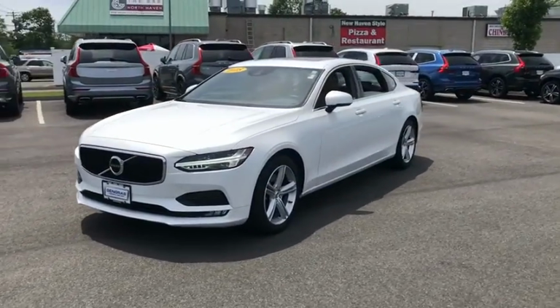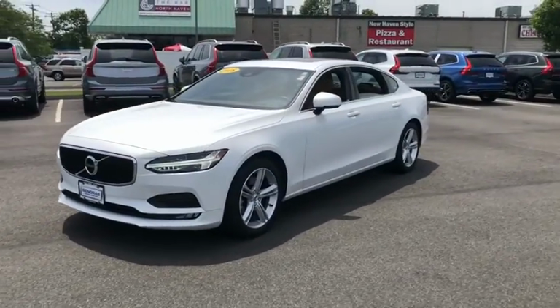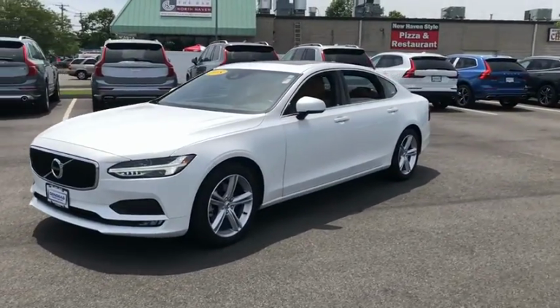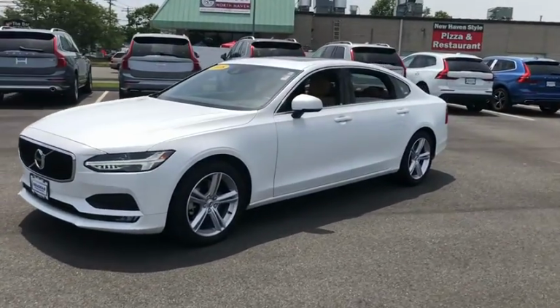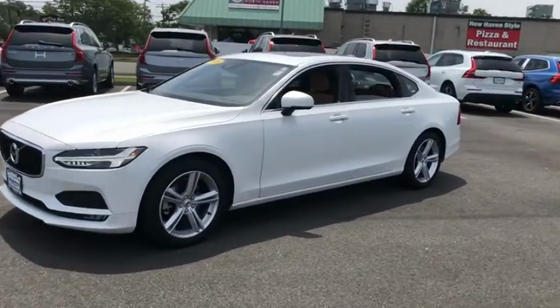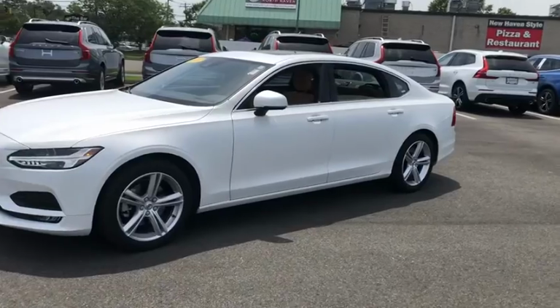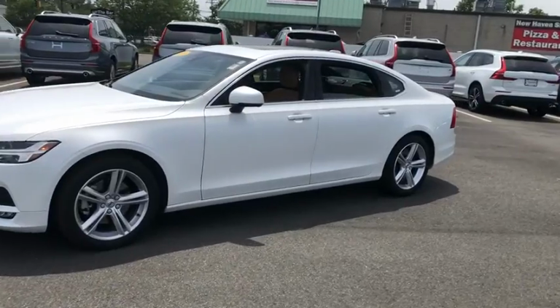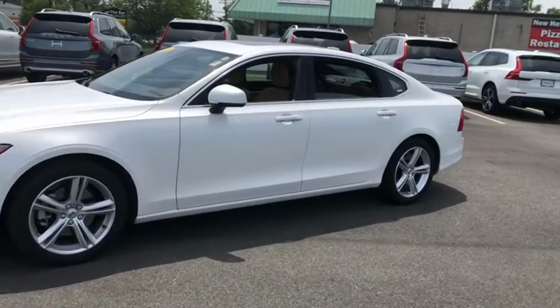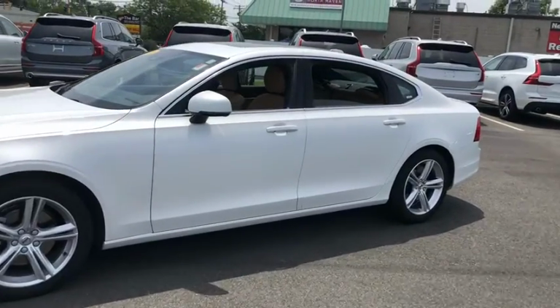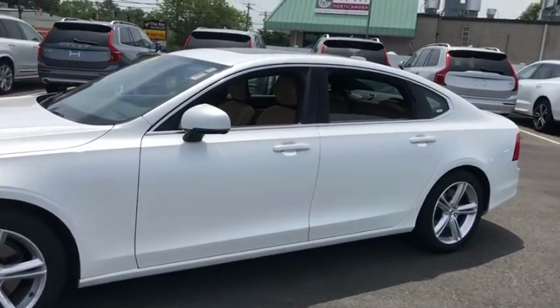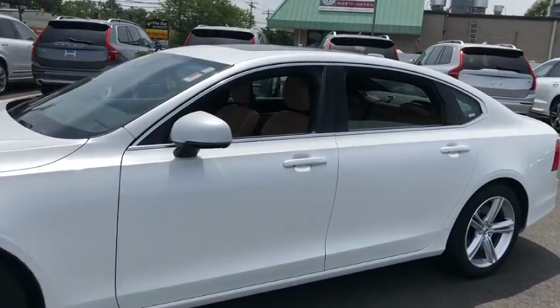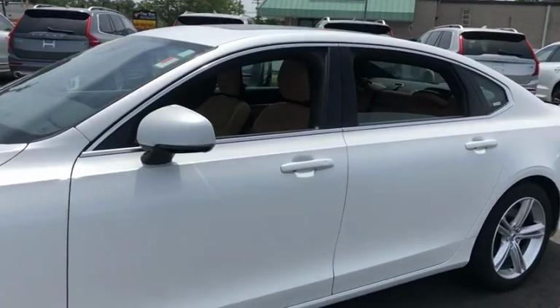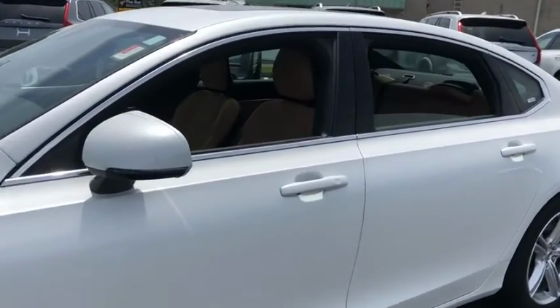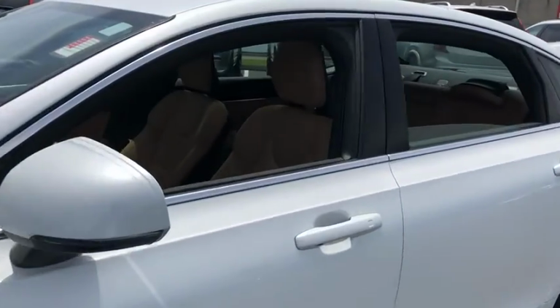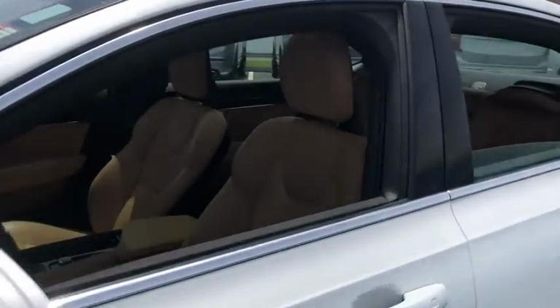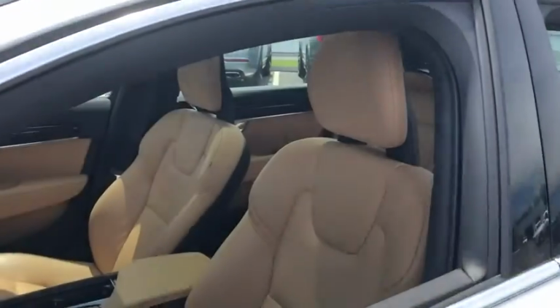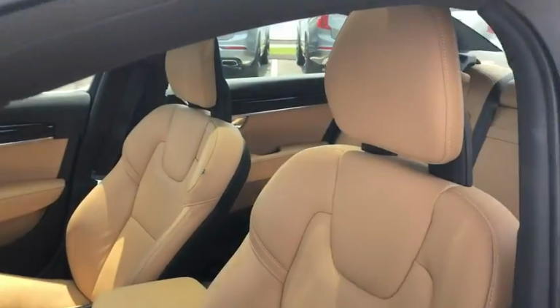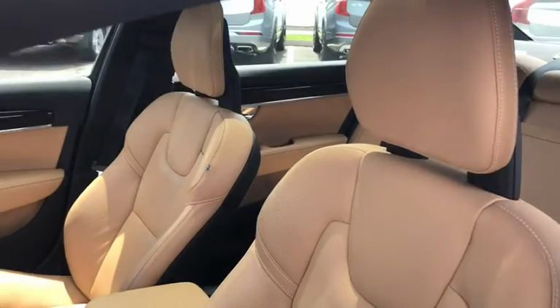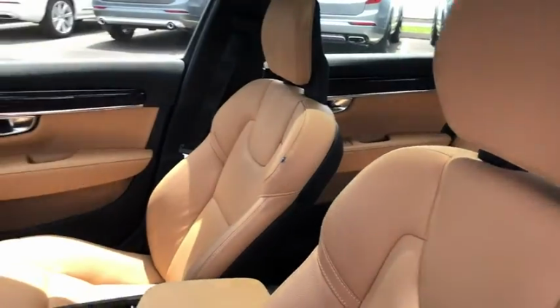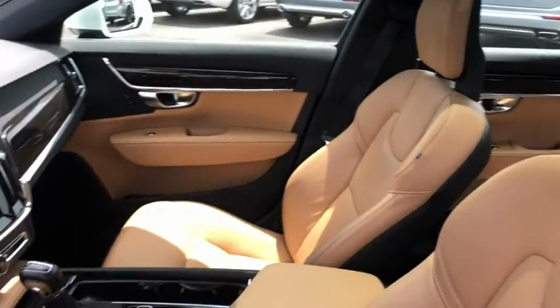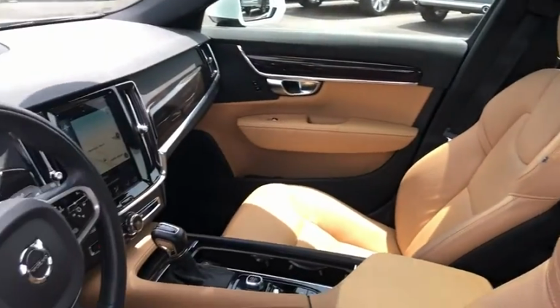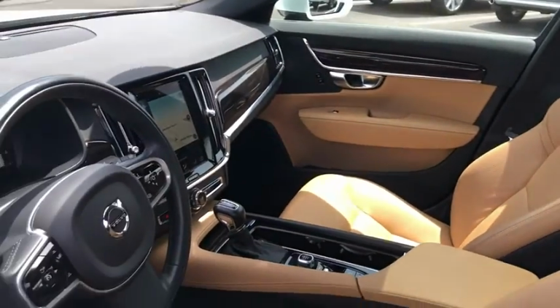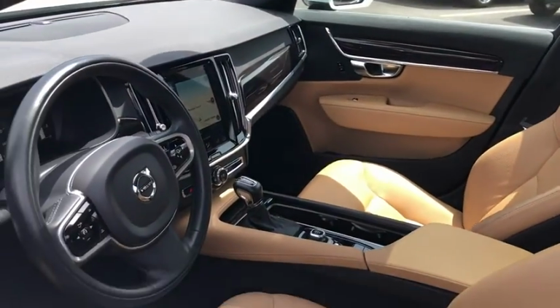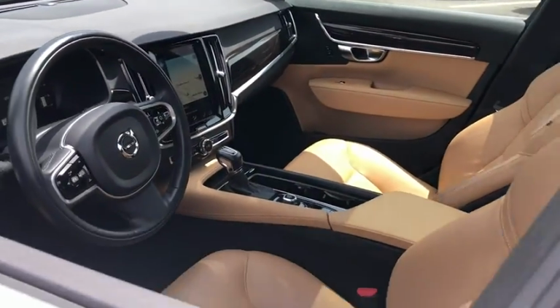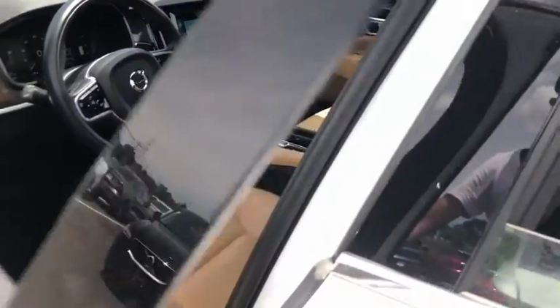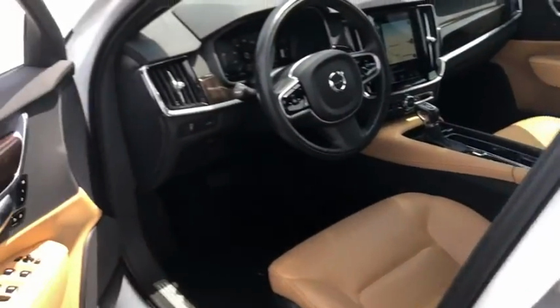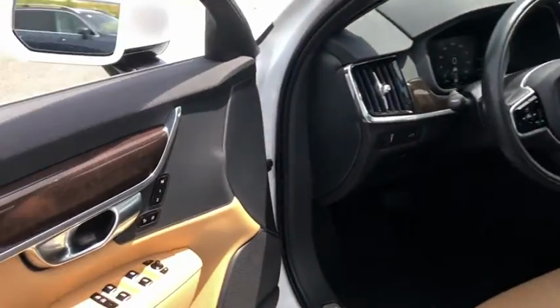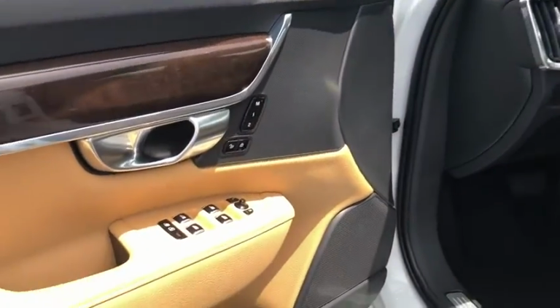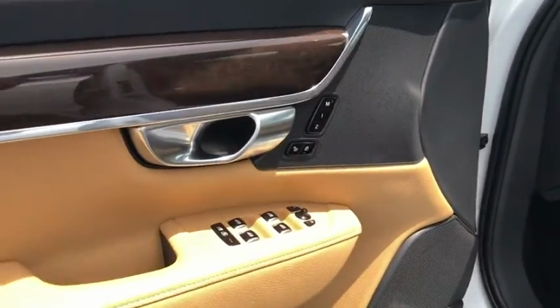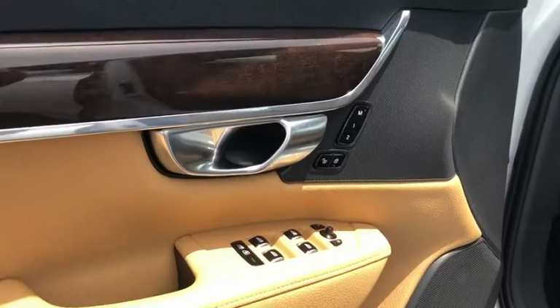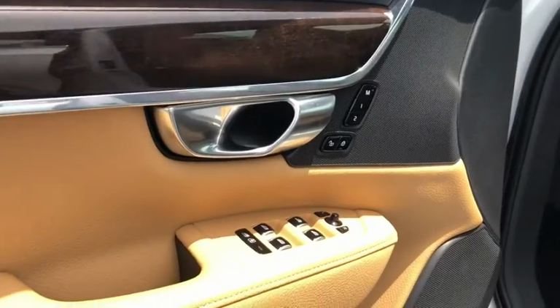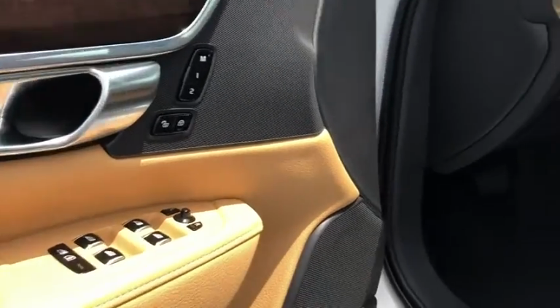The smooth ride gets you where you need to go in comfort, and the interior features many amenities not found in other vehicles. The quality reputation of Volvo is evident in this vehicle. This vehicle has less than 20,000 miles.